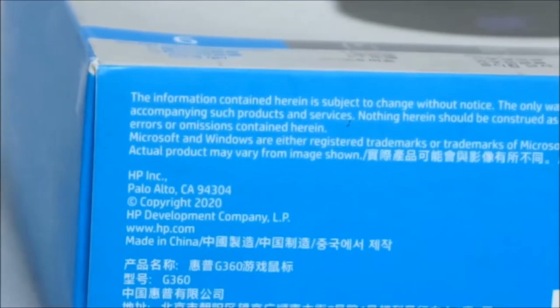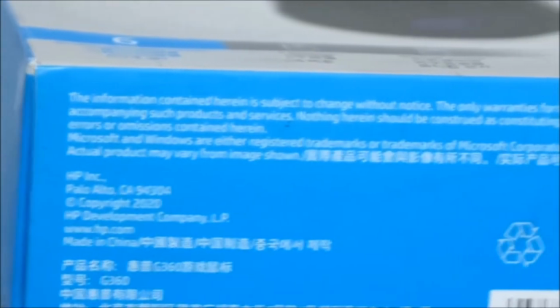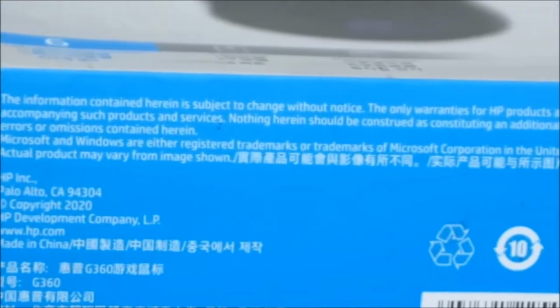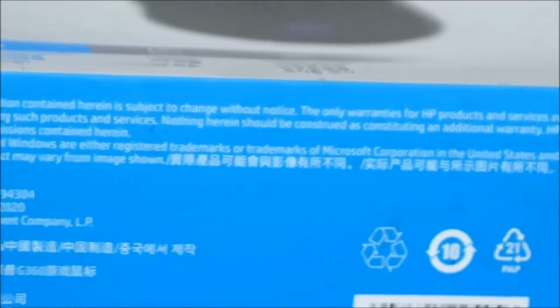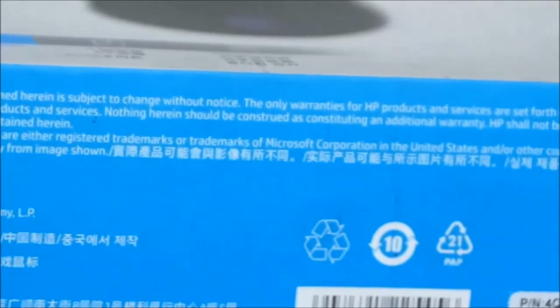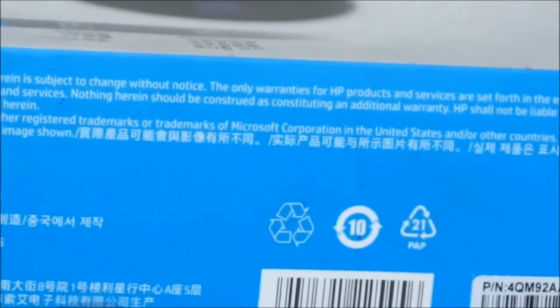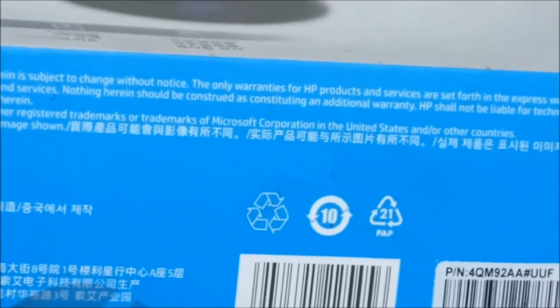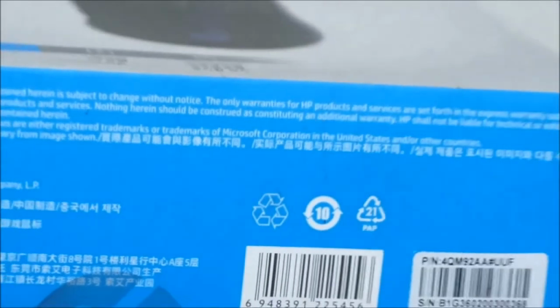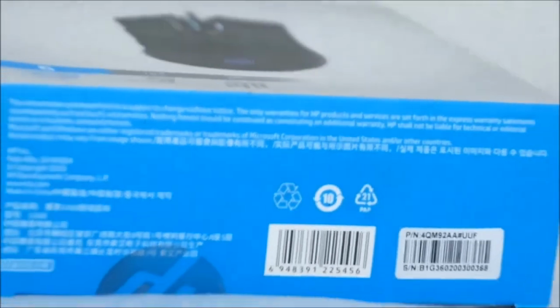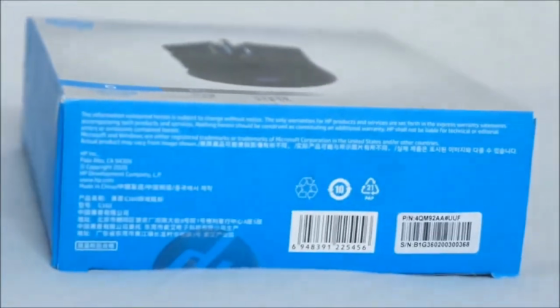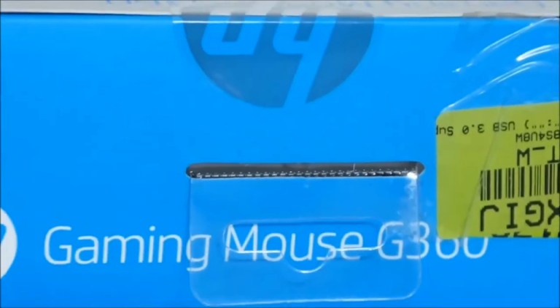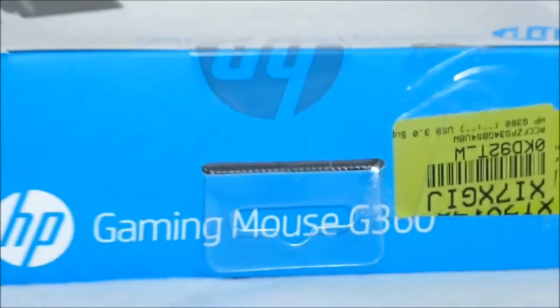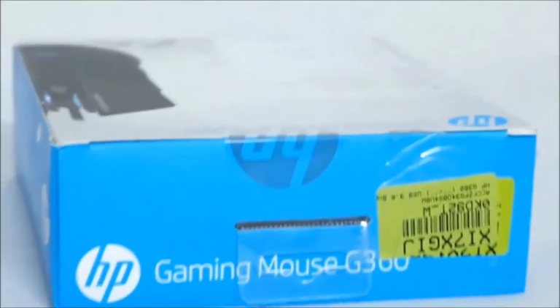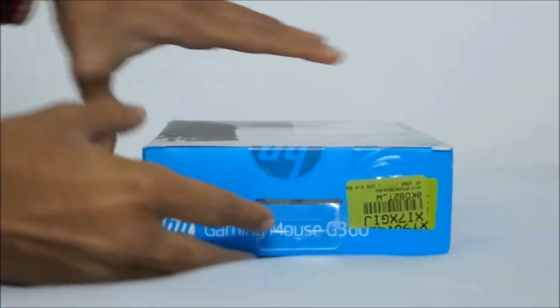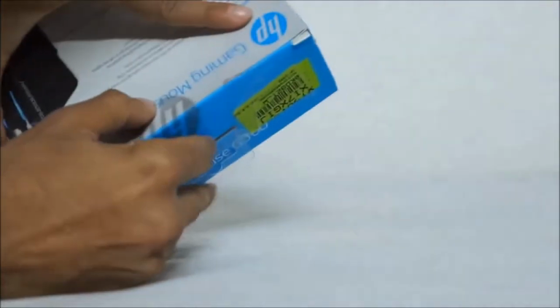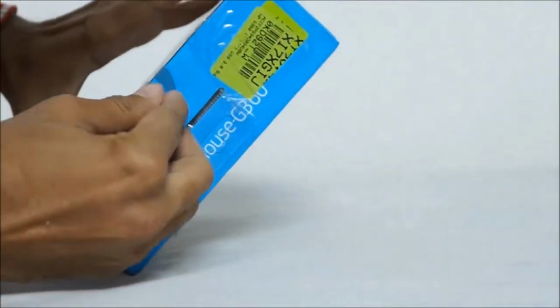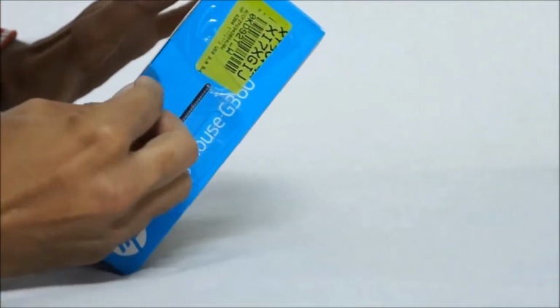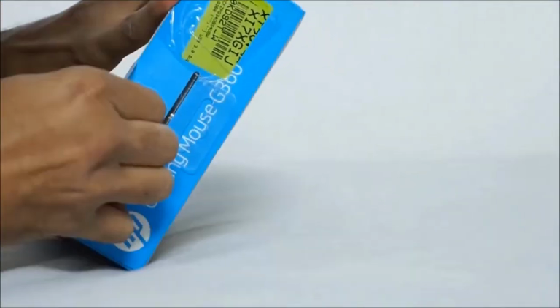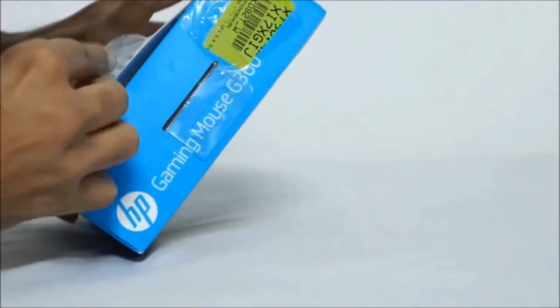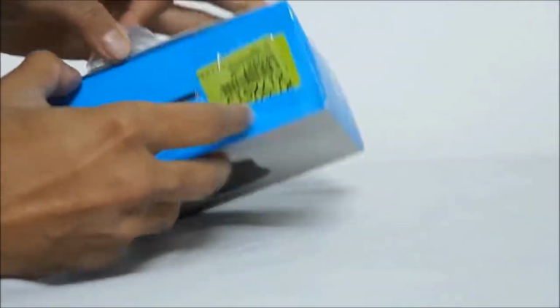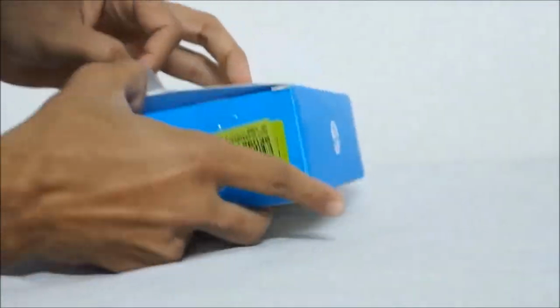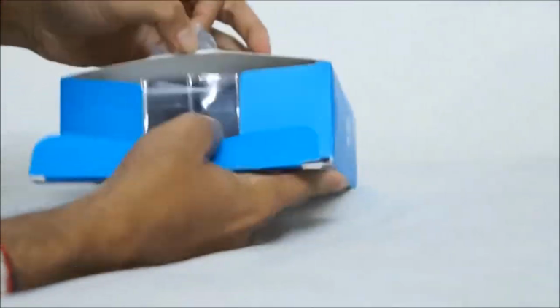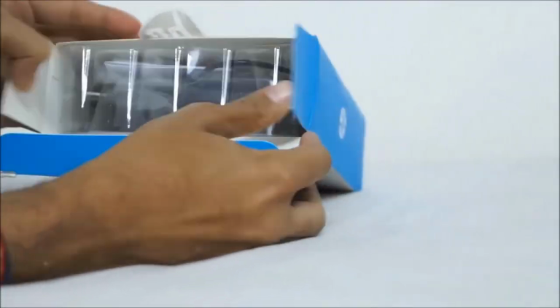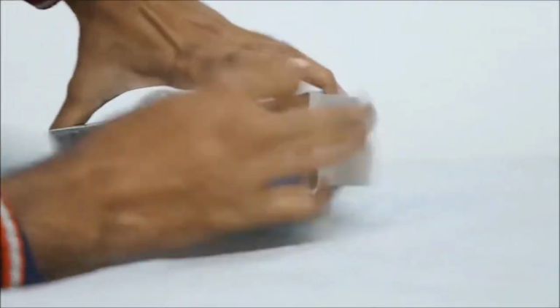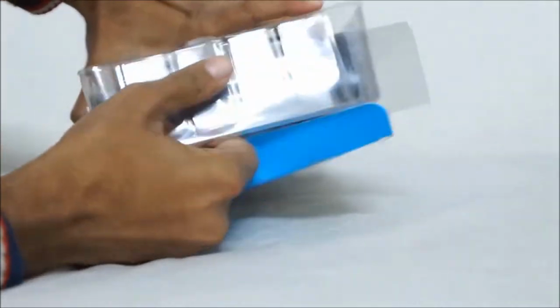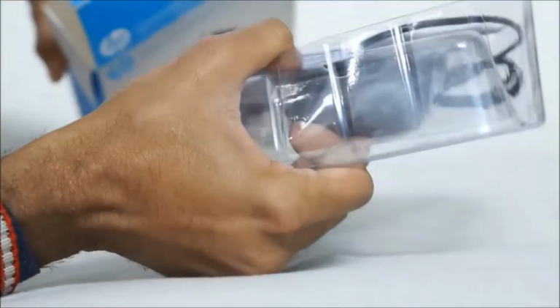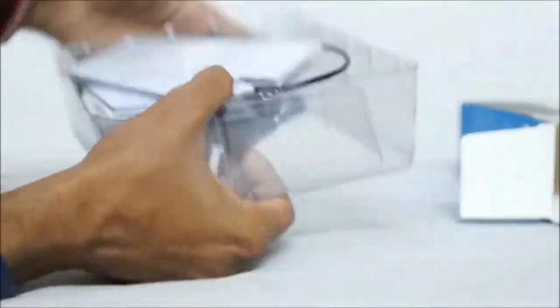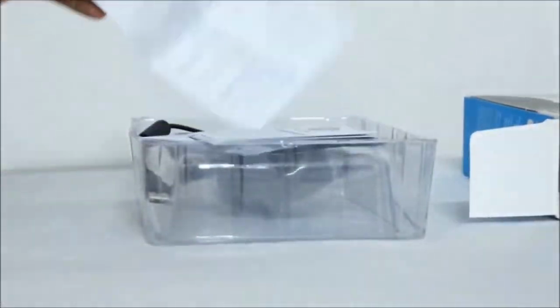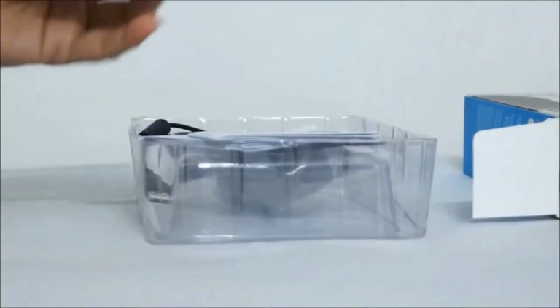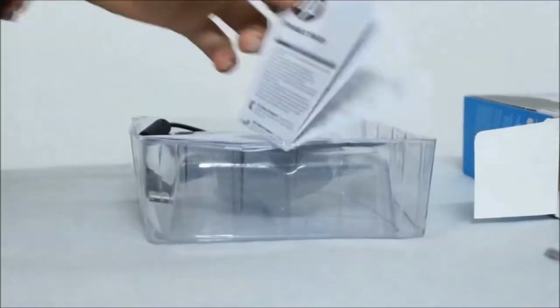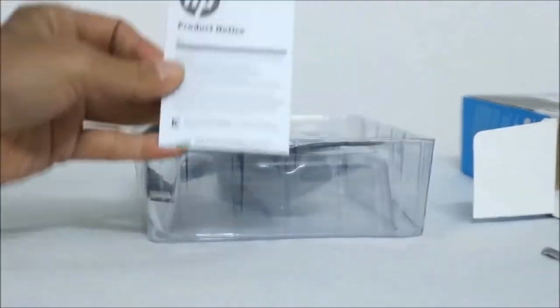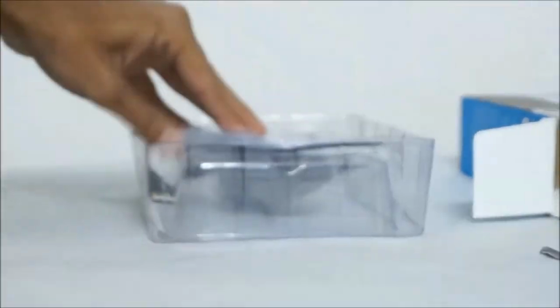It has a total of six programmable buttons and the cable length is huge at 1.8 meters — as tall as a full-grown man. The product is manufactured in China and you can get it at almost half the price of the MRP.